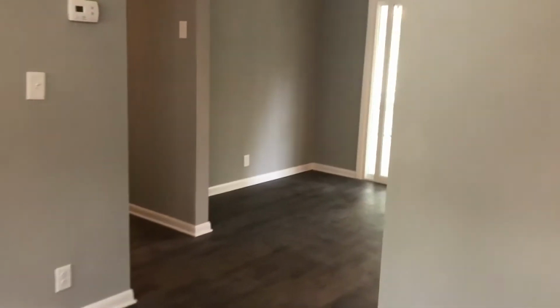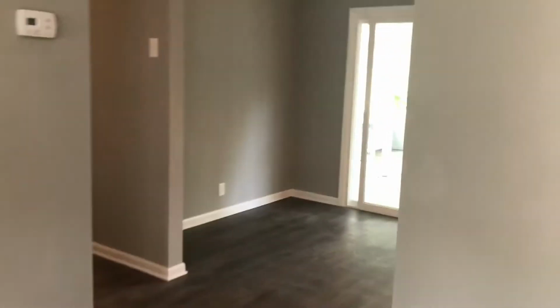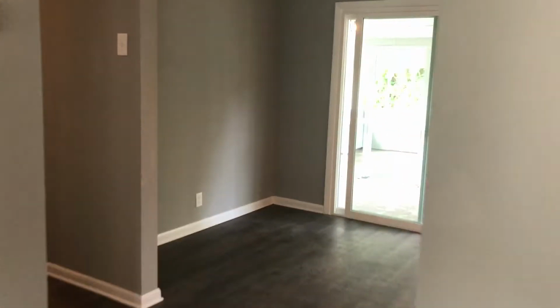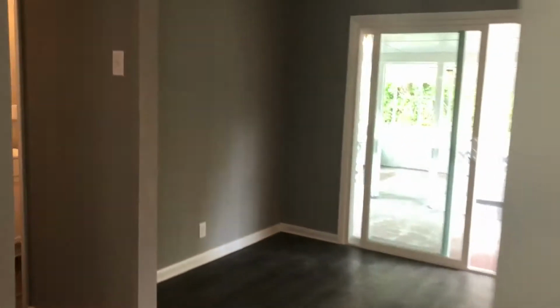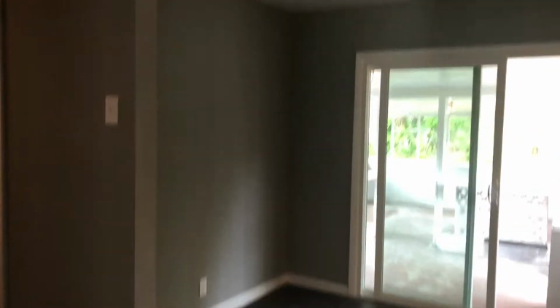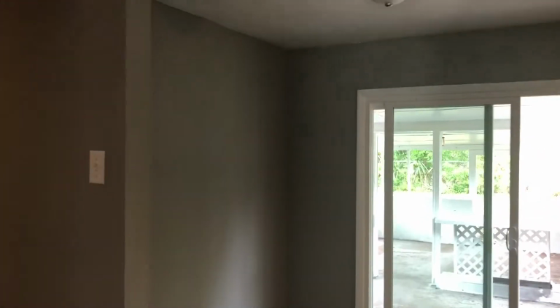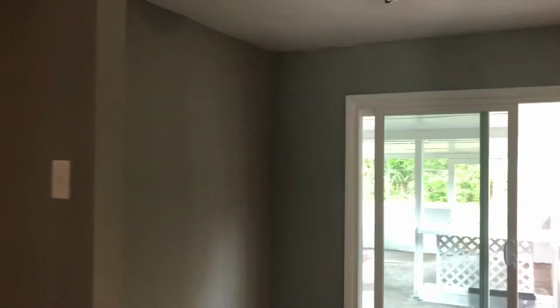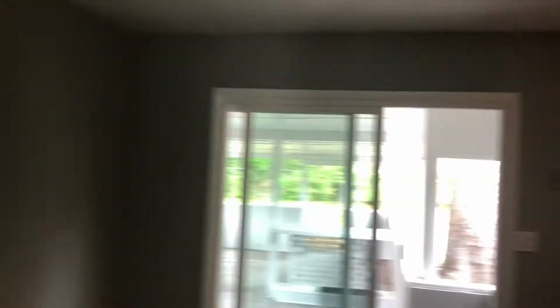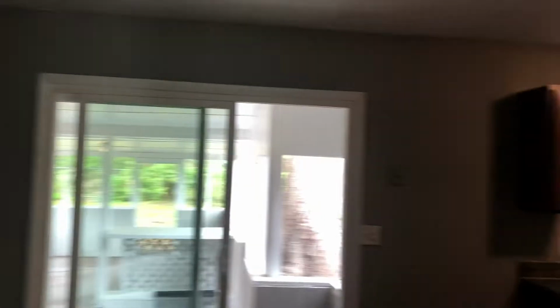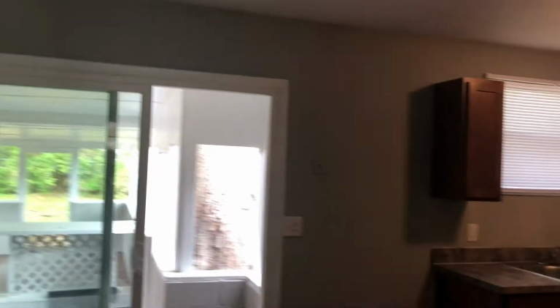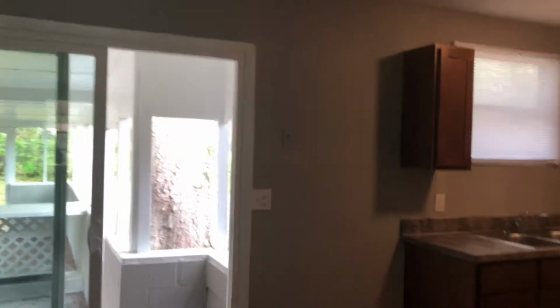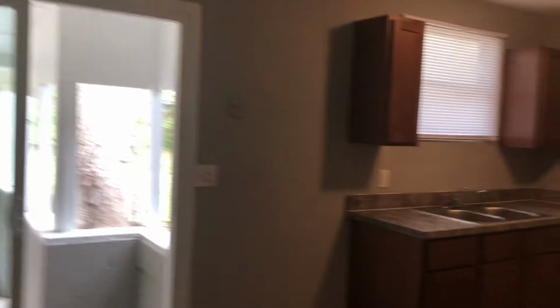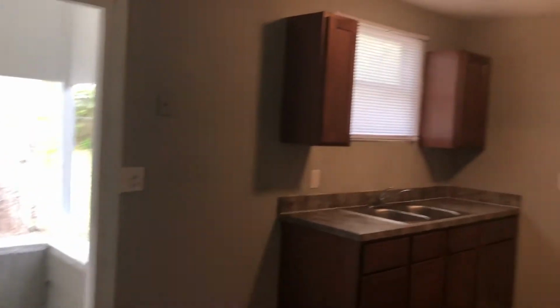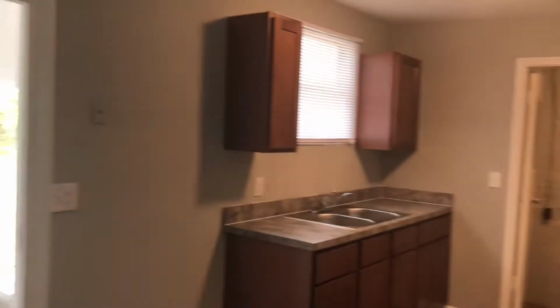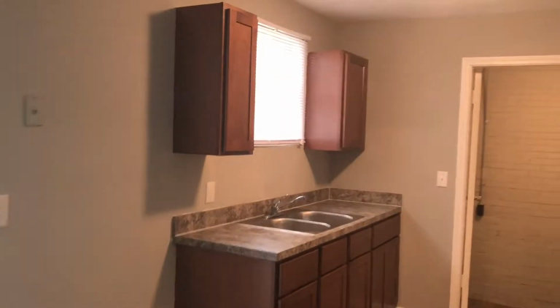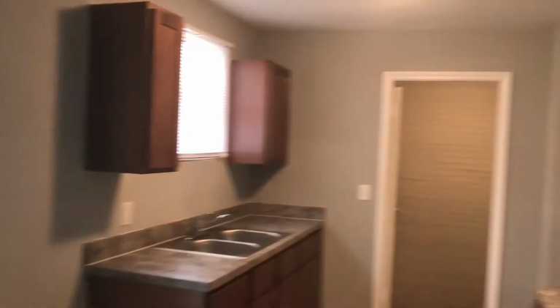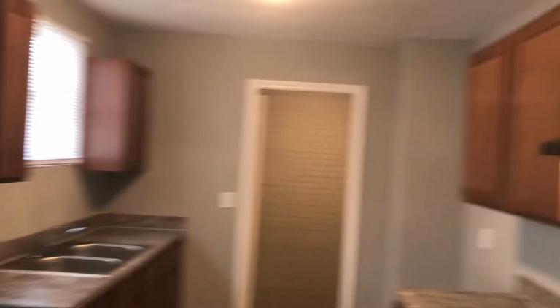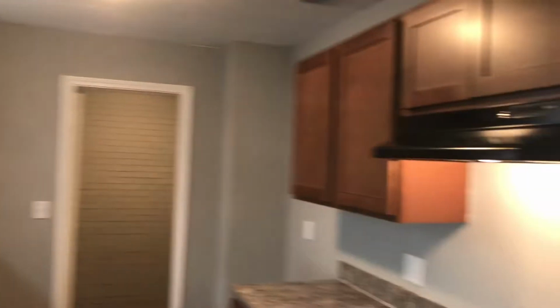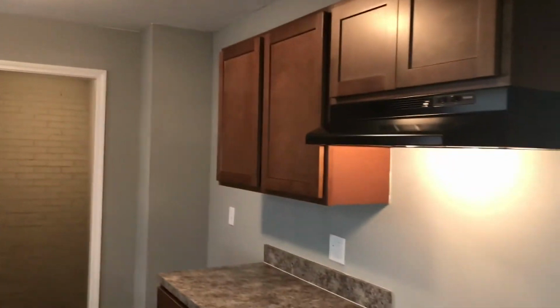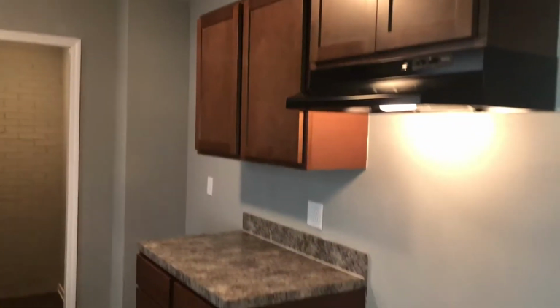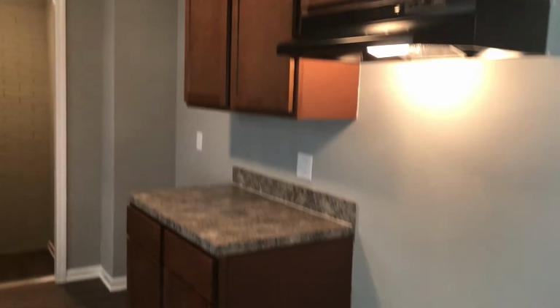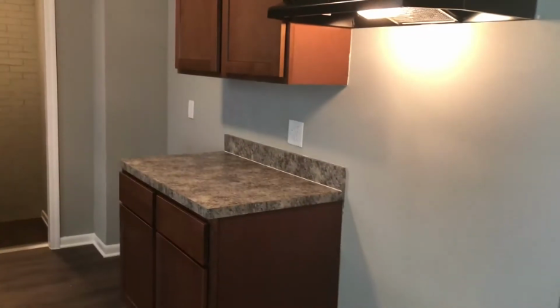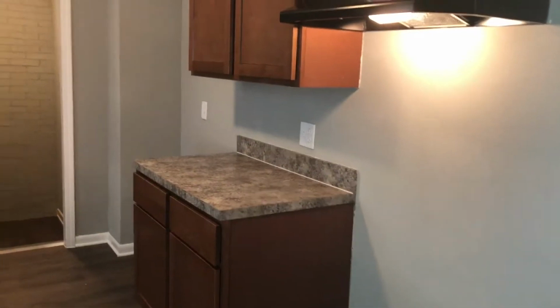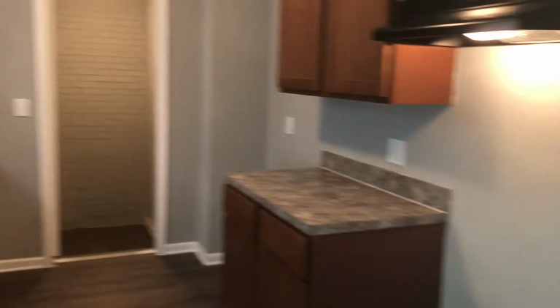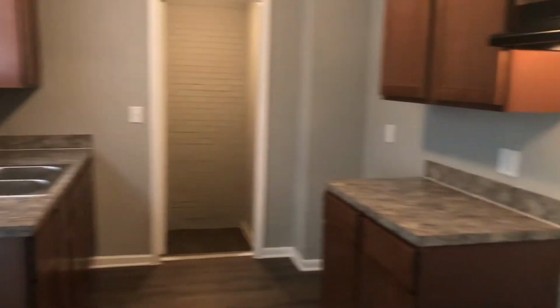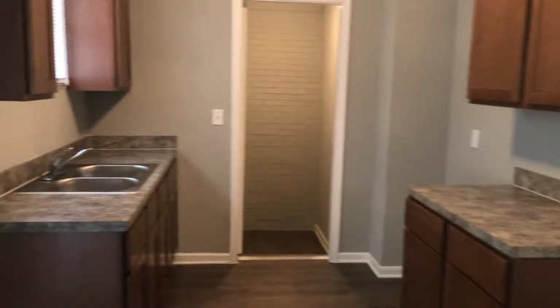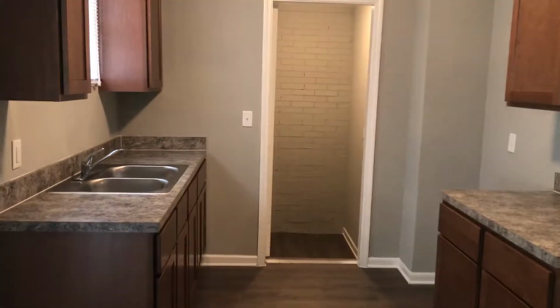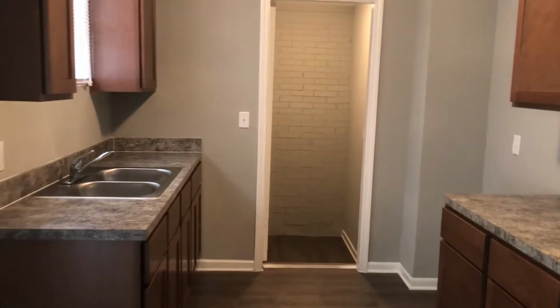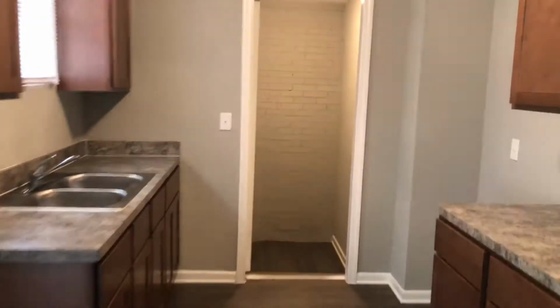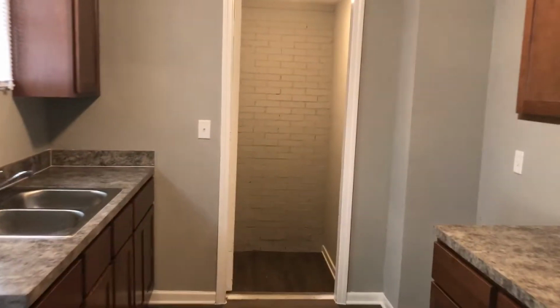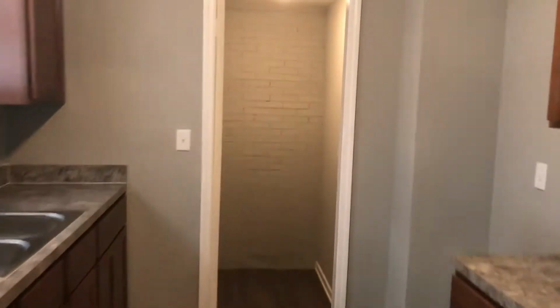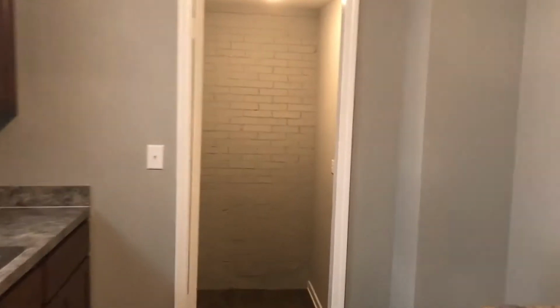Beyond your living room is your dining area as well as your kitchen. You do have new cabinets and countertops in your kitchen, and new appliances will be installed in the home once the home is rented.